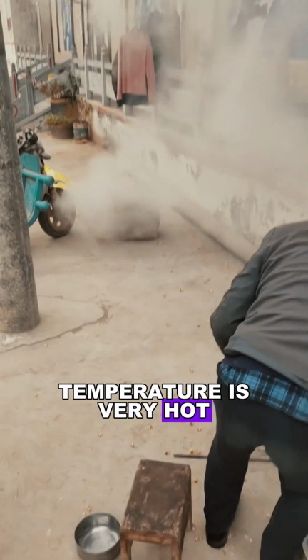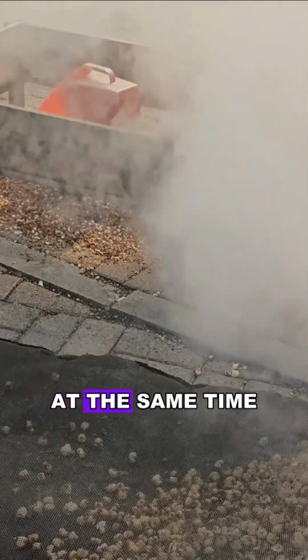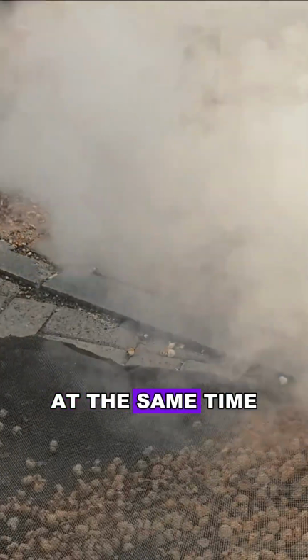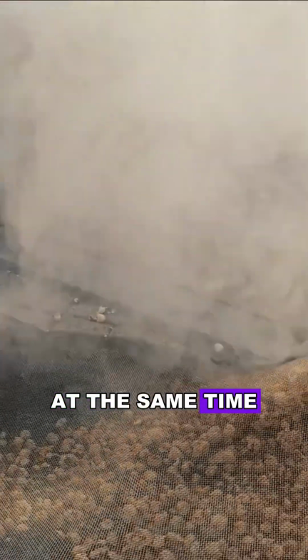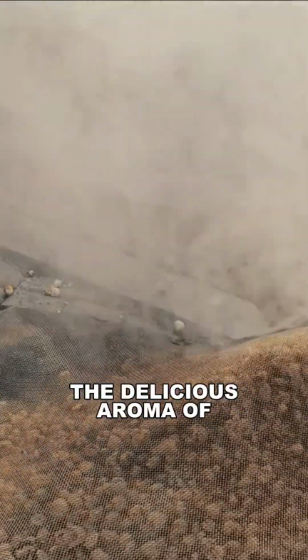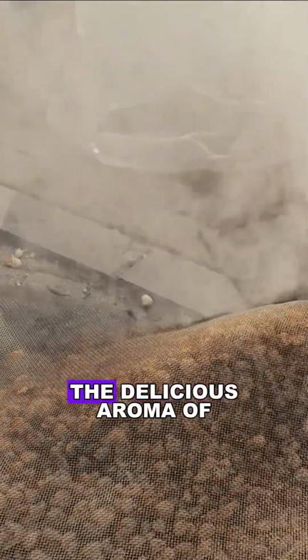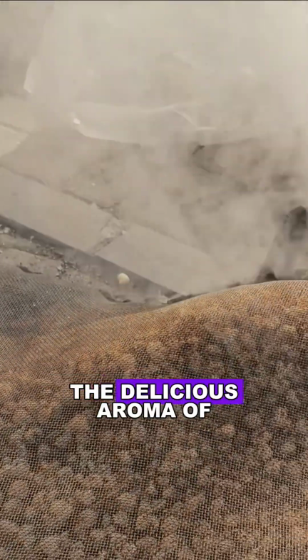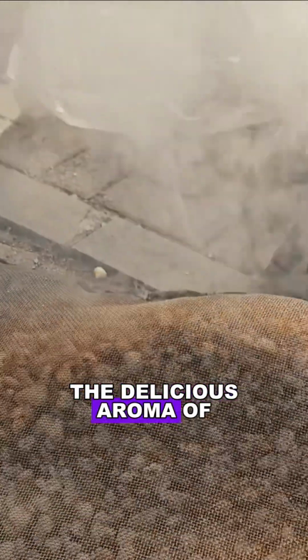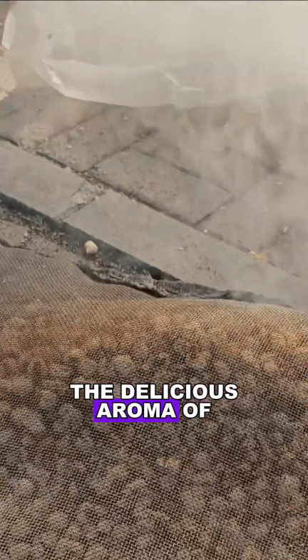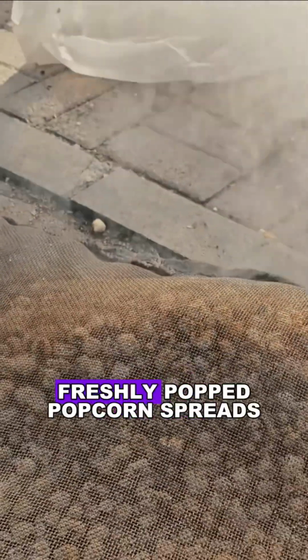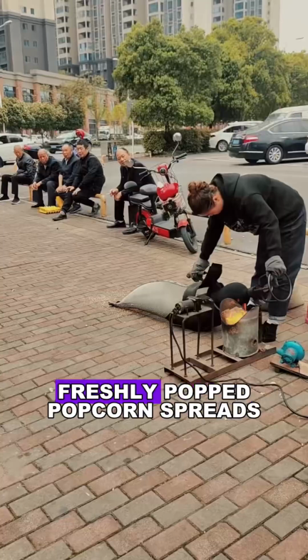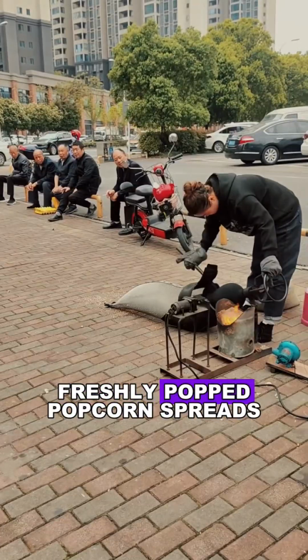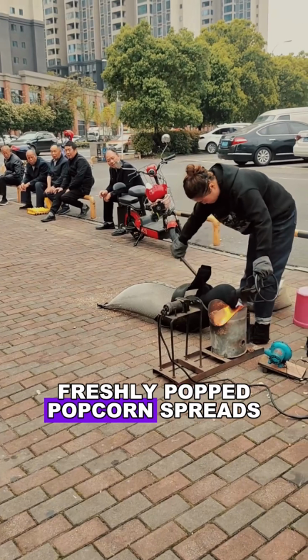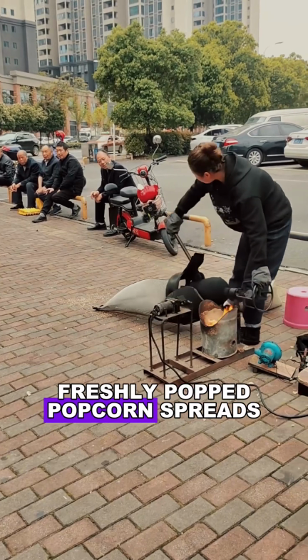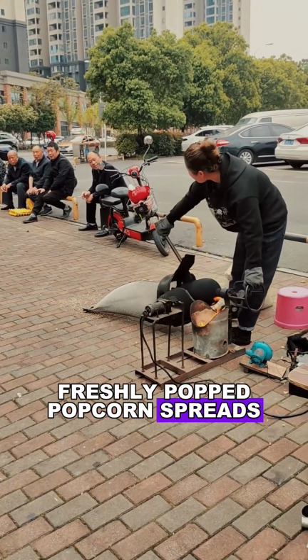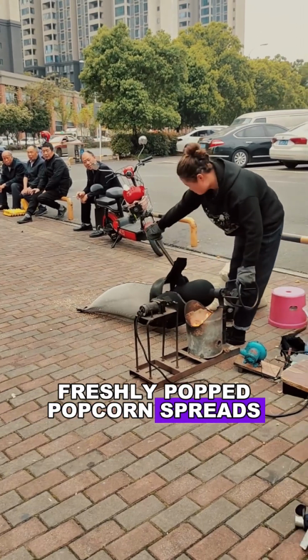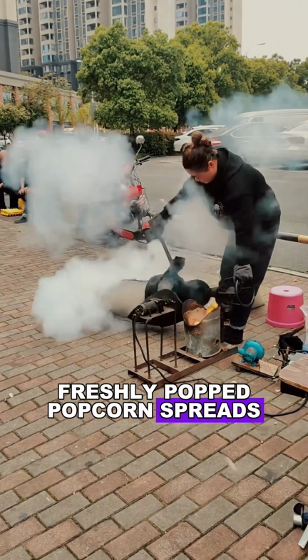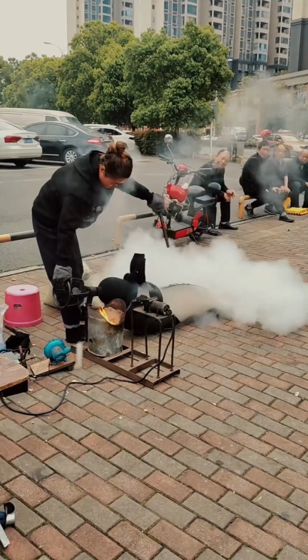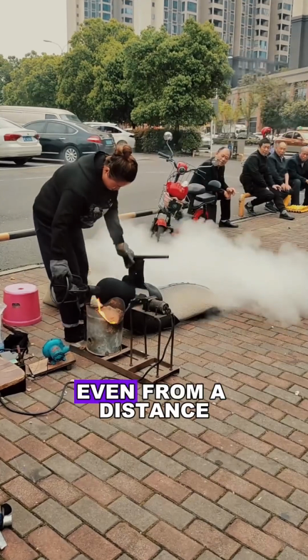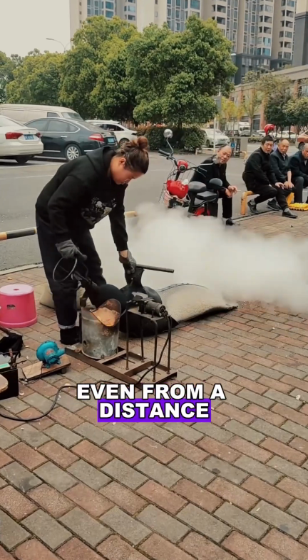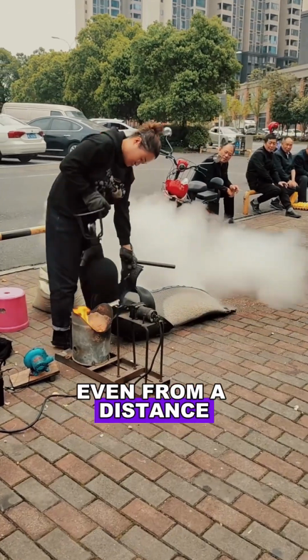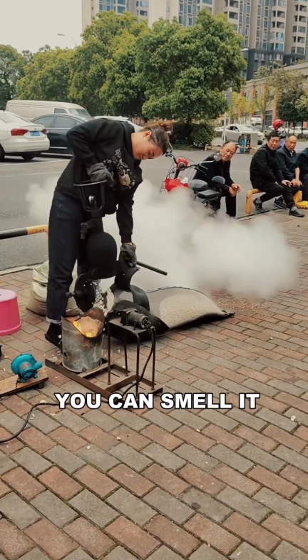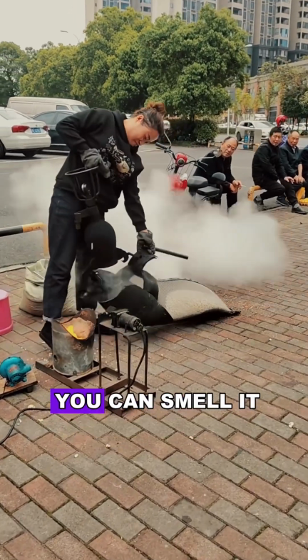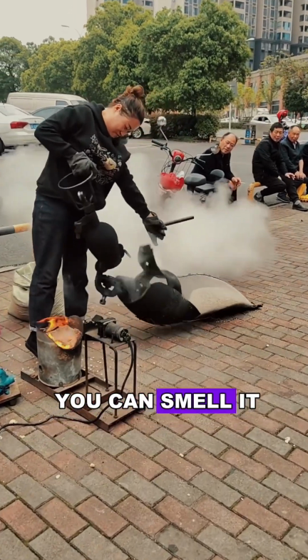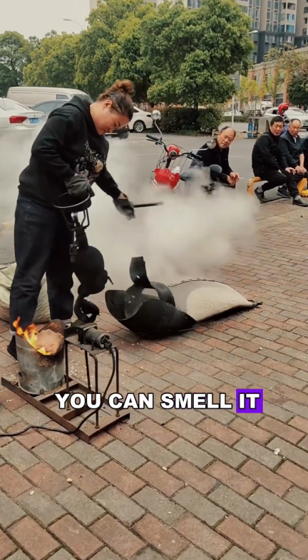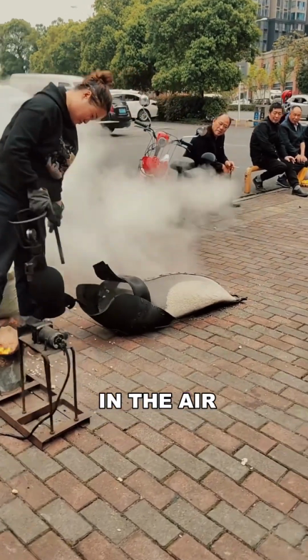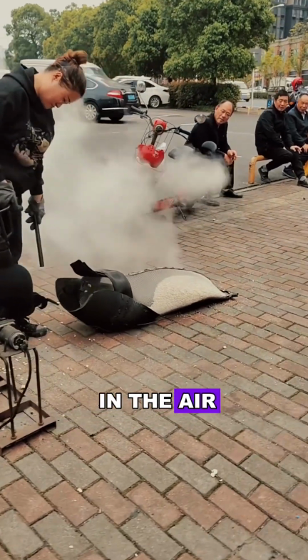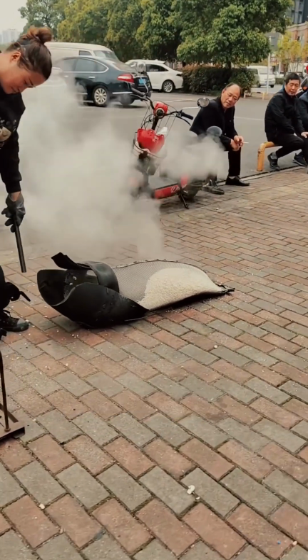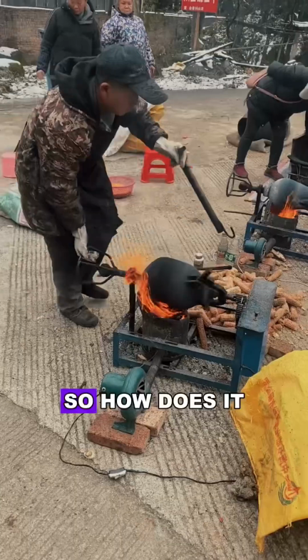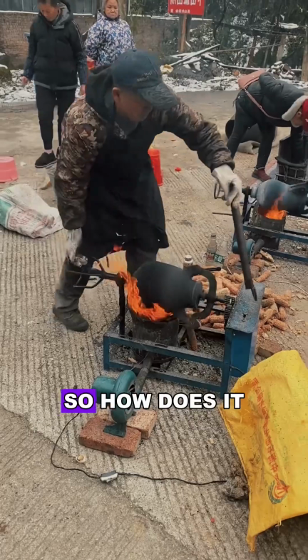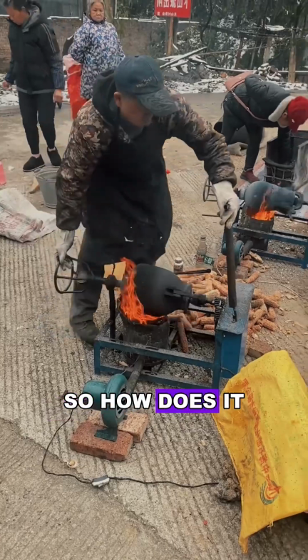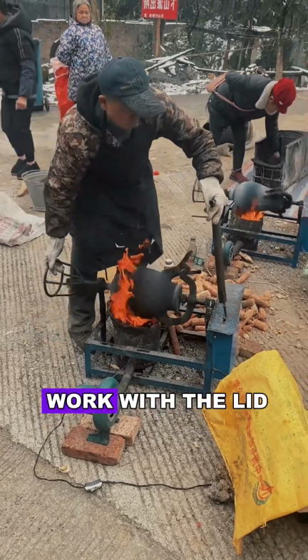At the same time, the delicious aroma of freshly popped popcorn spreads. Even from a distance, you can smell it in the air. So, how does it work?